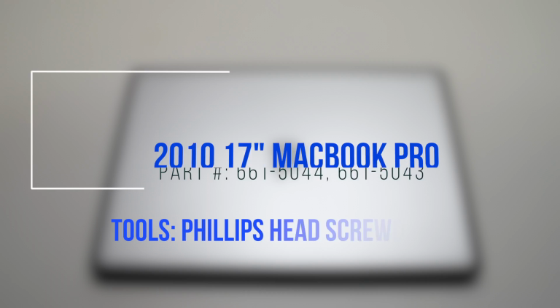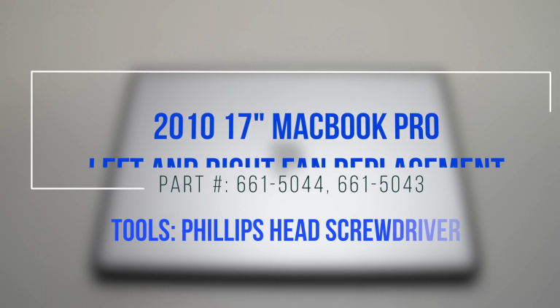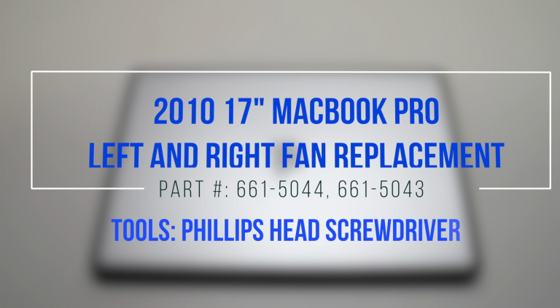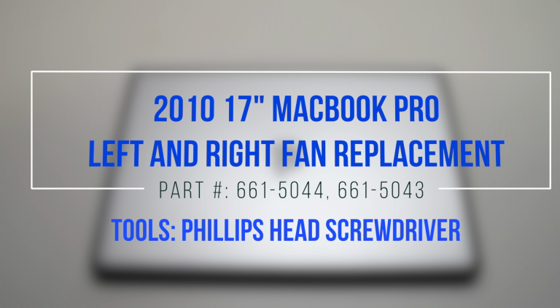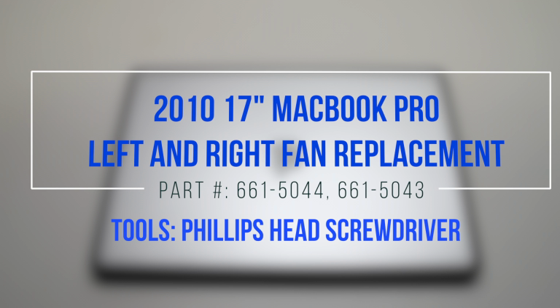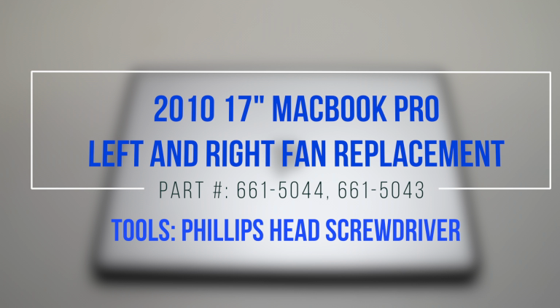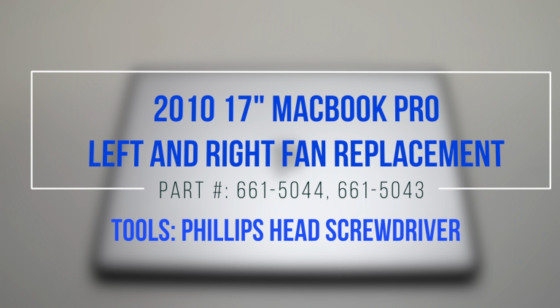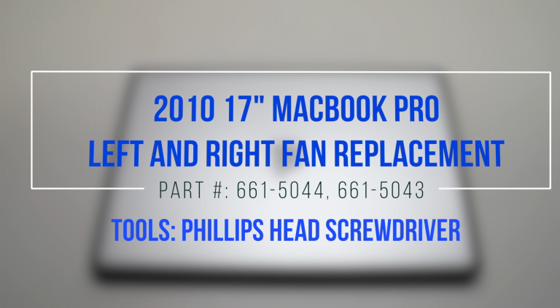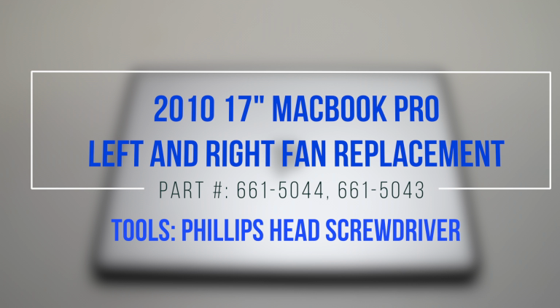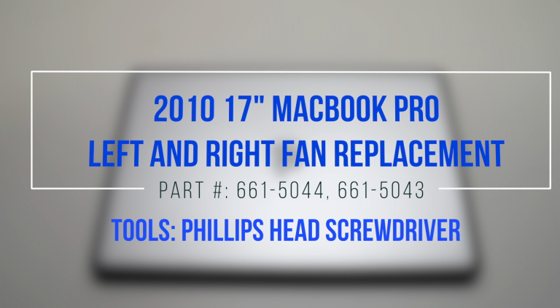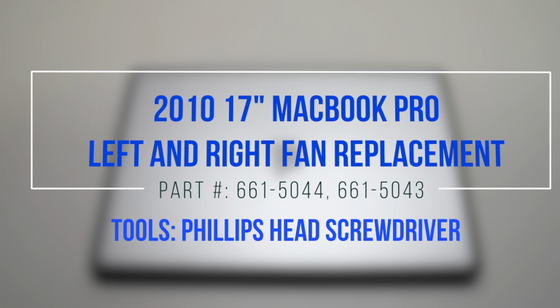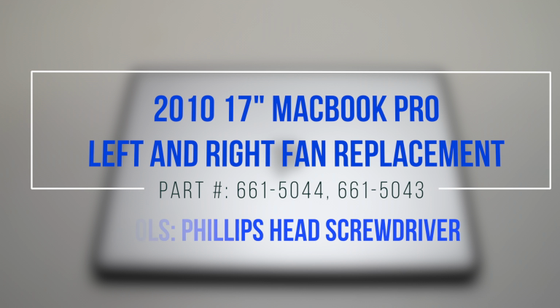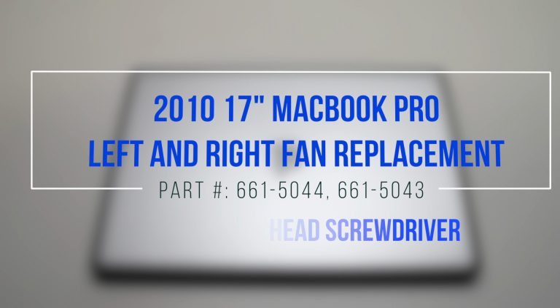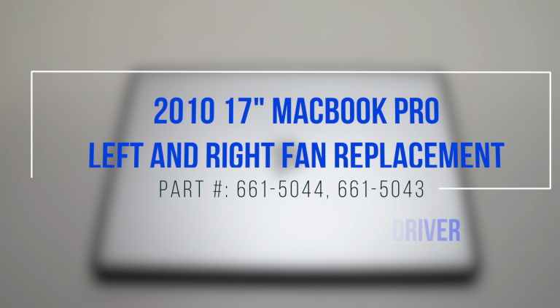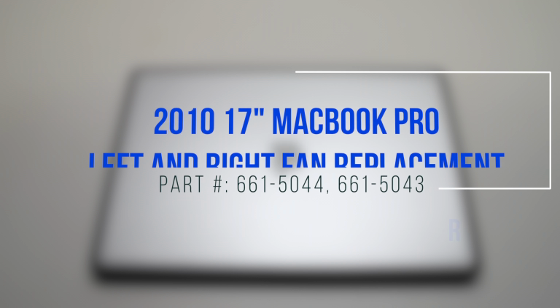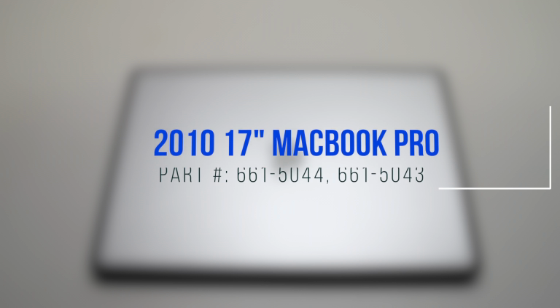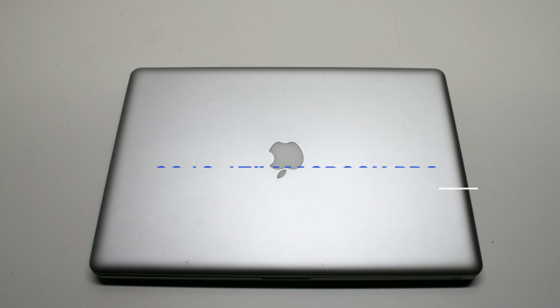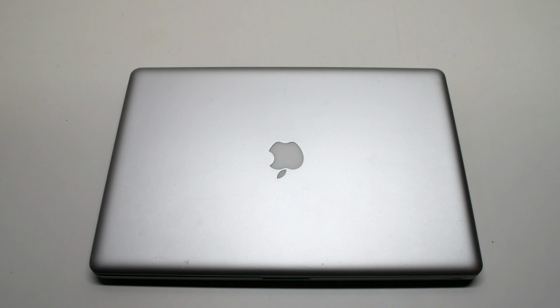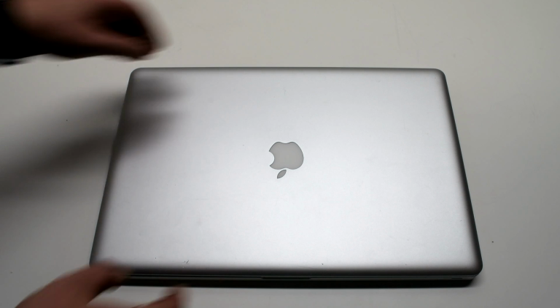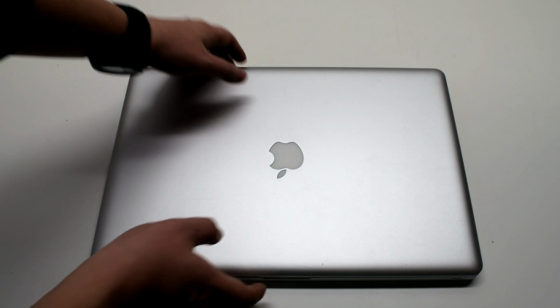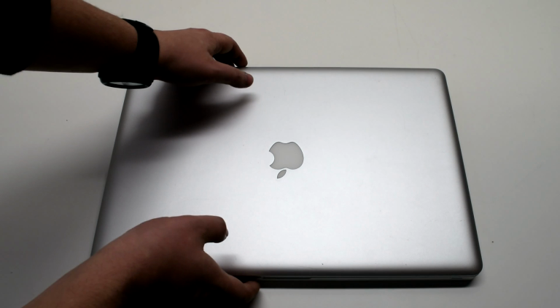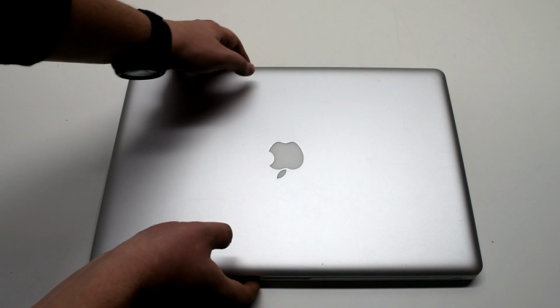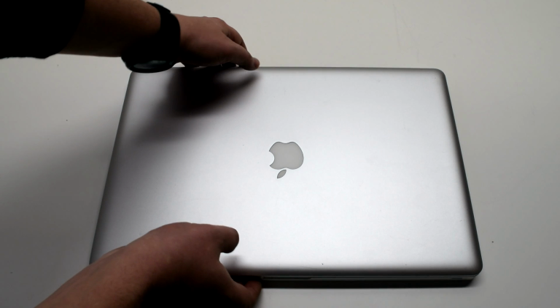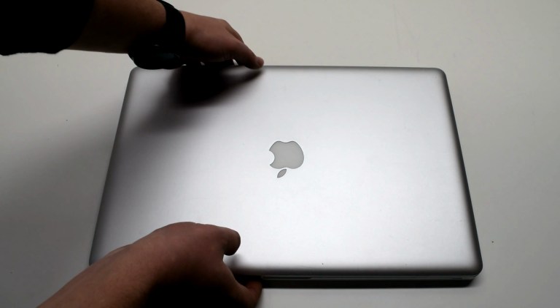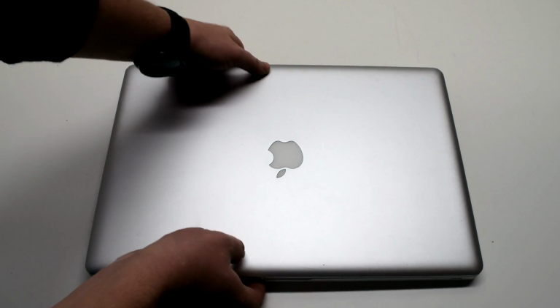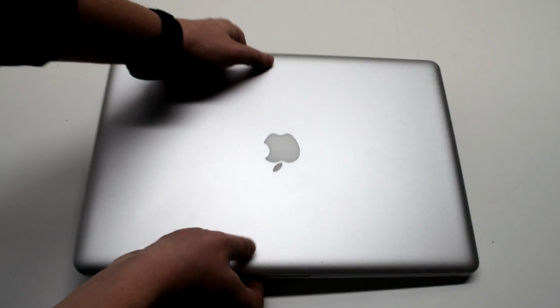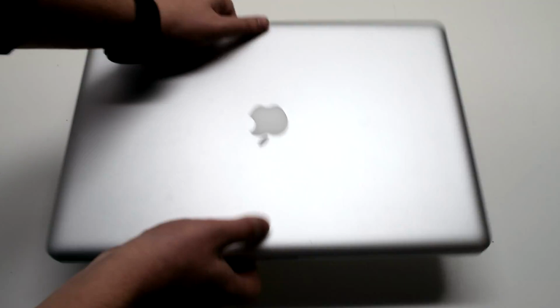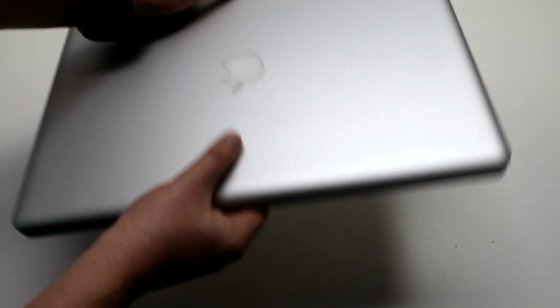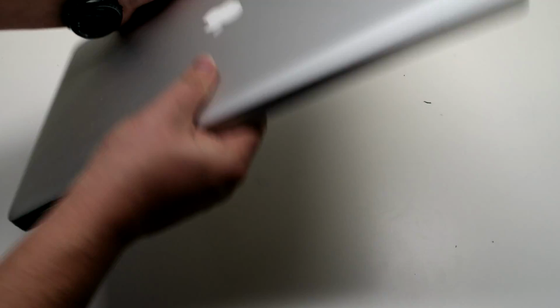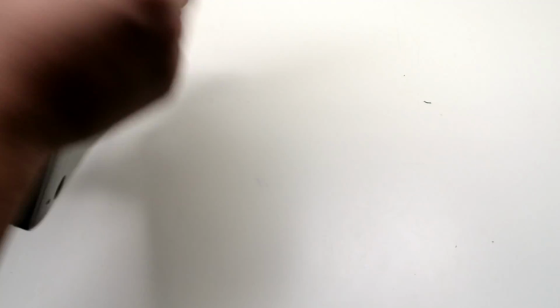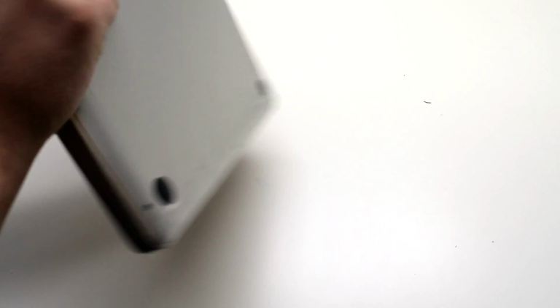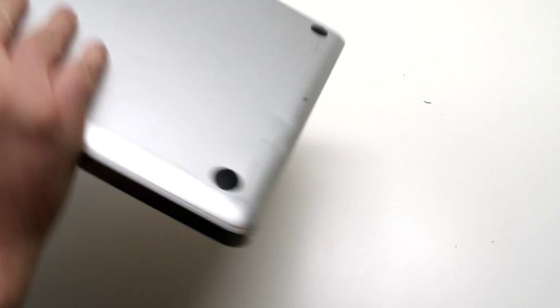2010 17-inch MacBook Pro left and right fan replacement. Start off by shutting down and flipping over your MacBook.